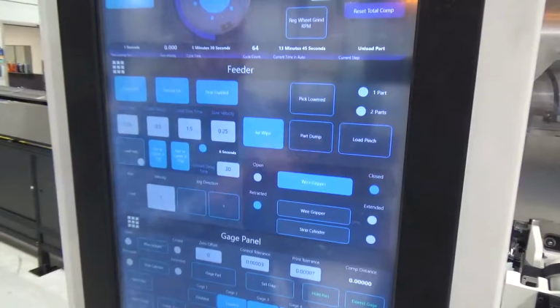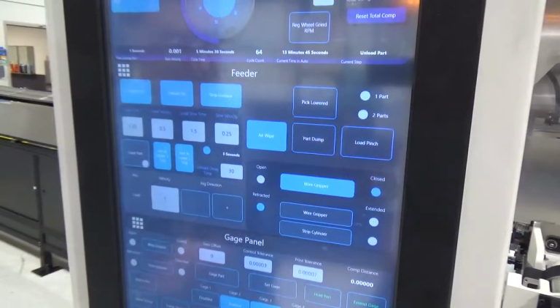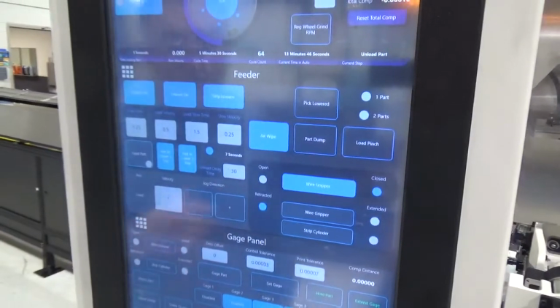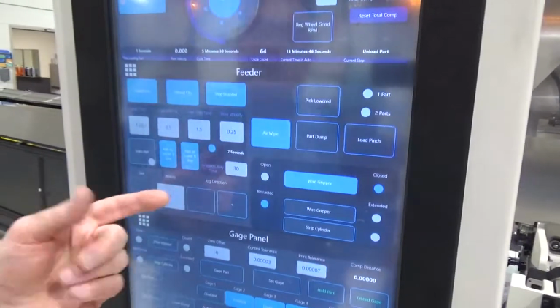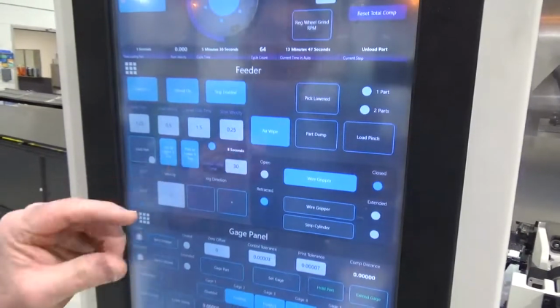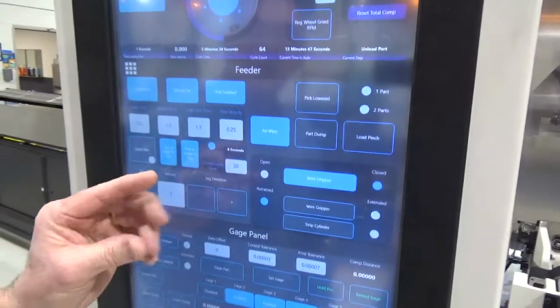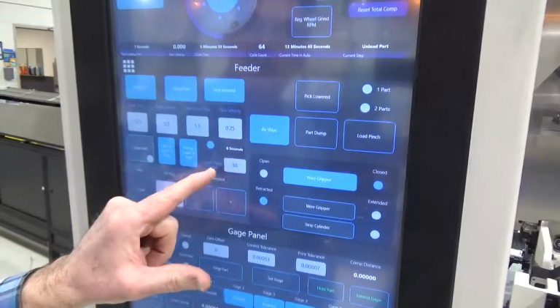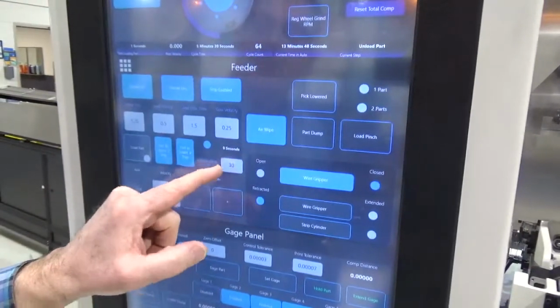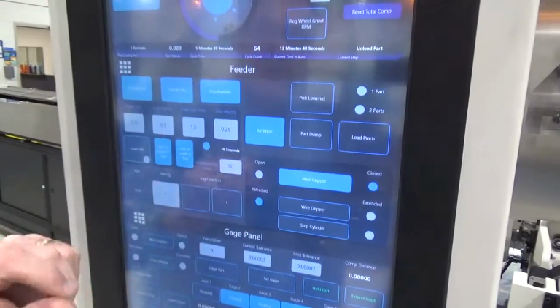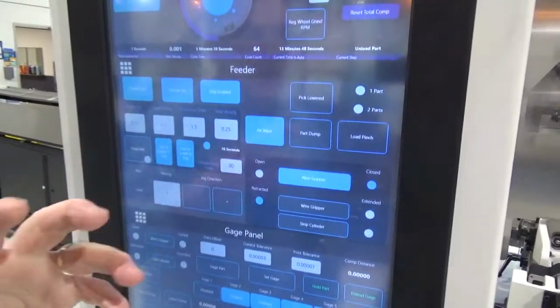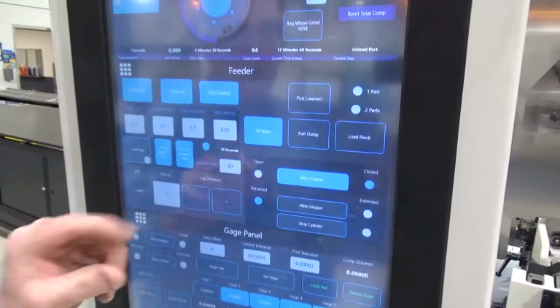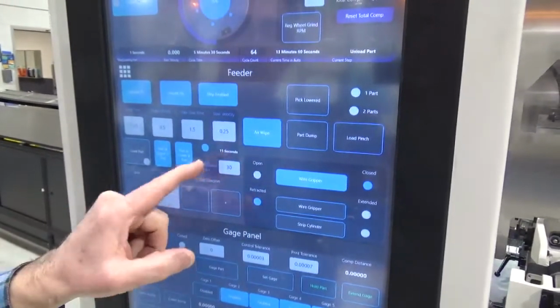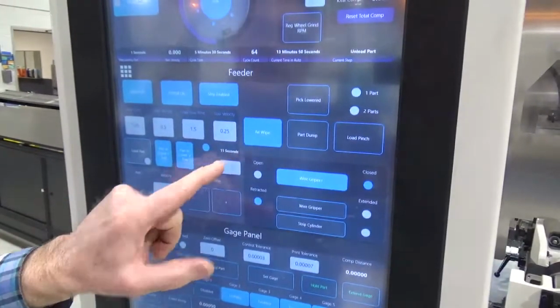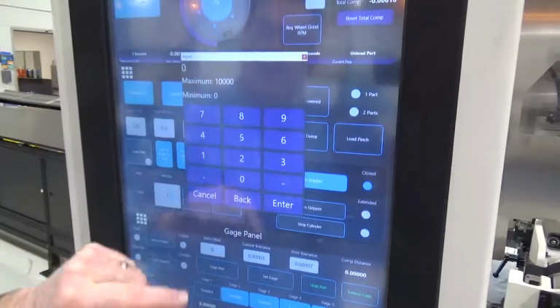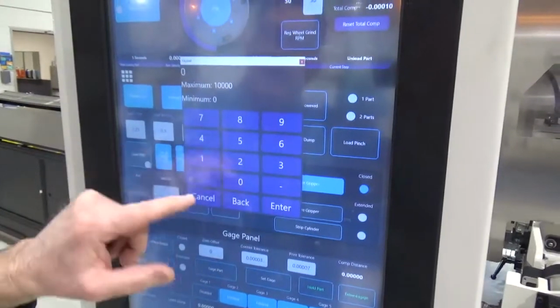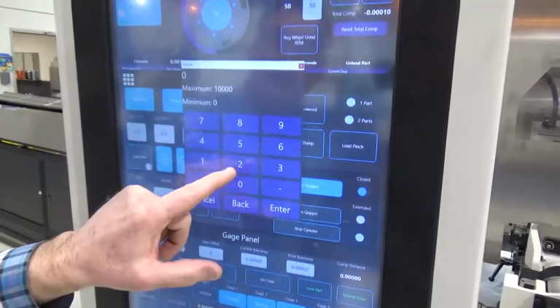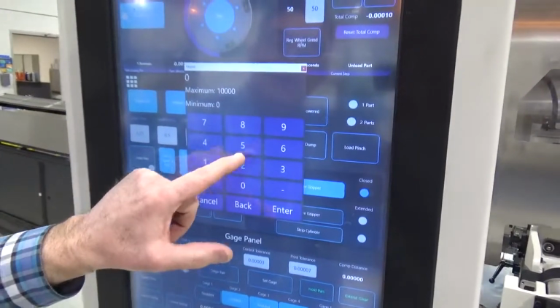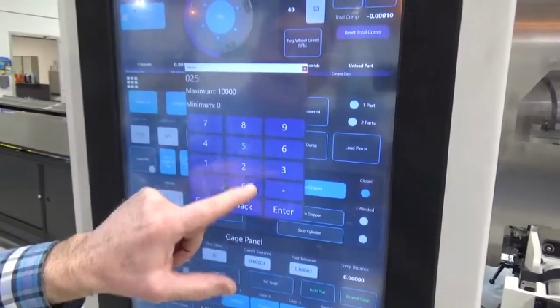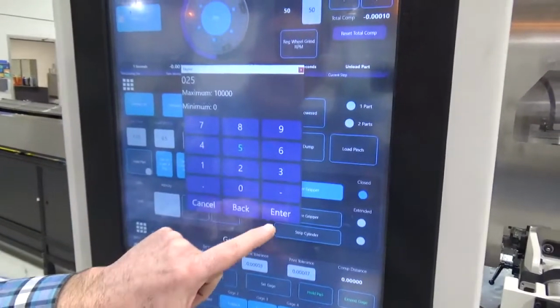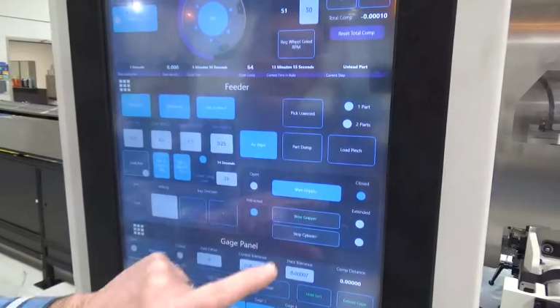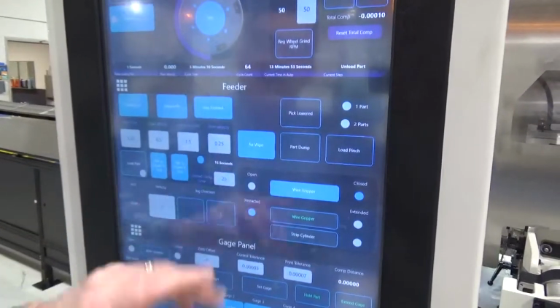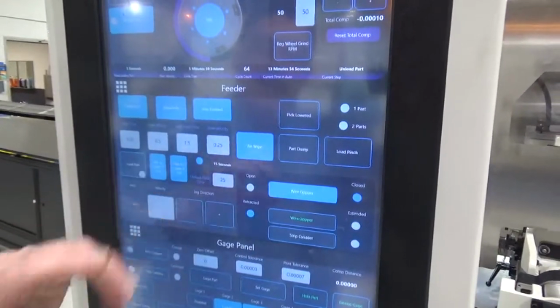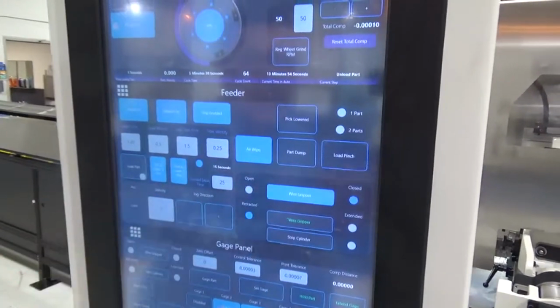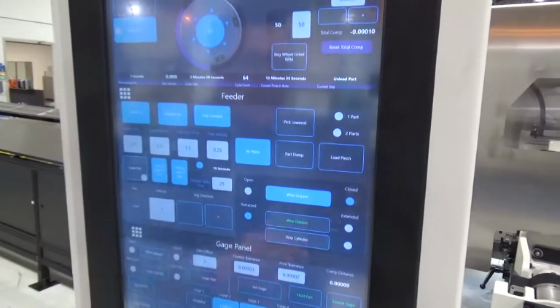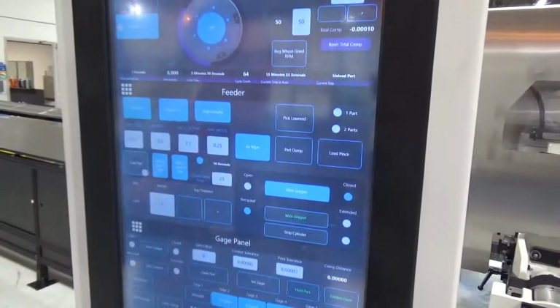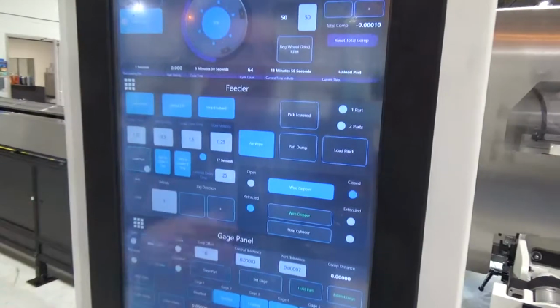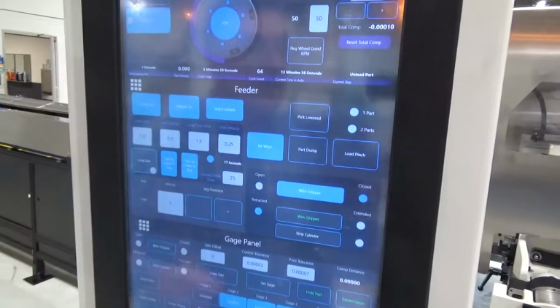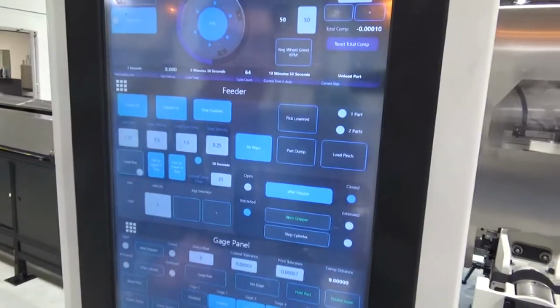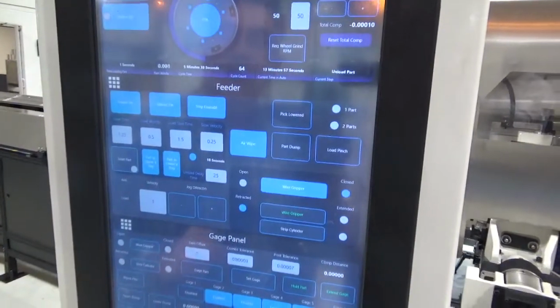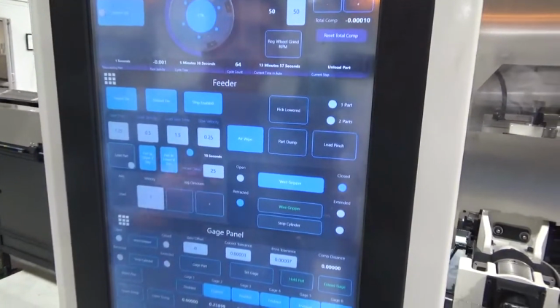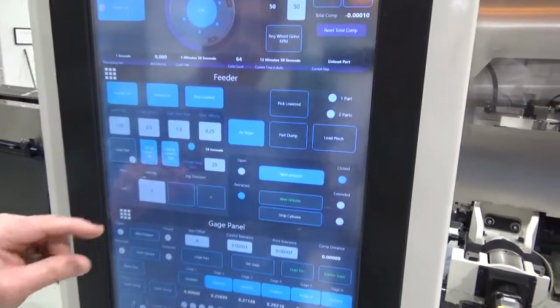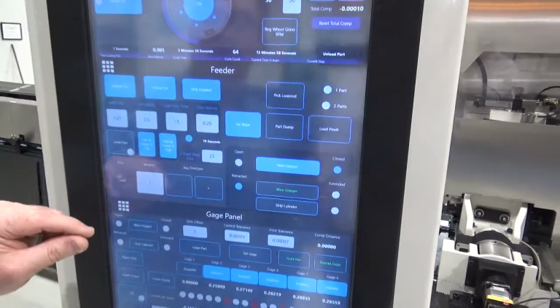If there was 30 seconds and I wanted to shorten that, I would enter 25 seconds and press enter. Now that feed and the gauge unload would happen faster.